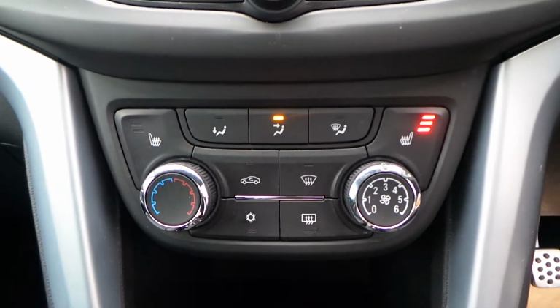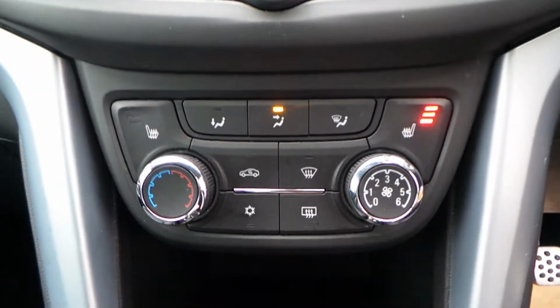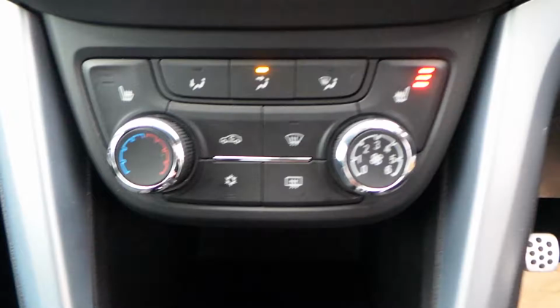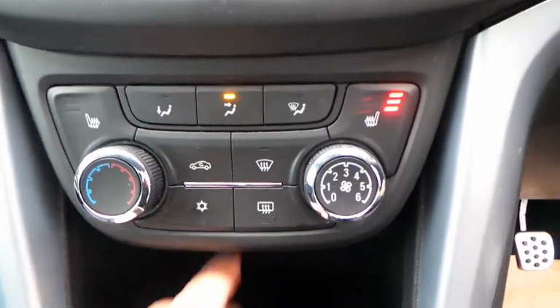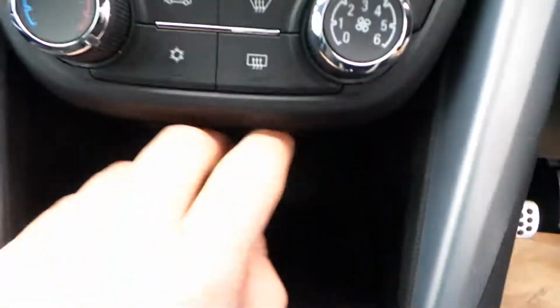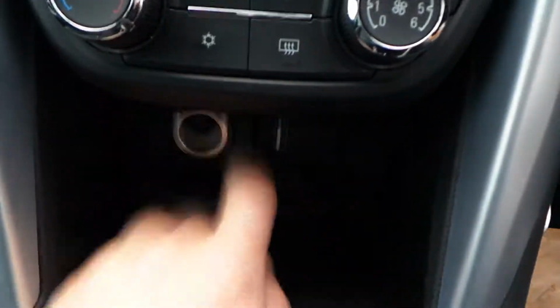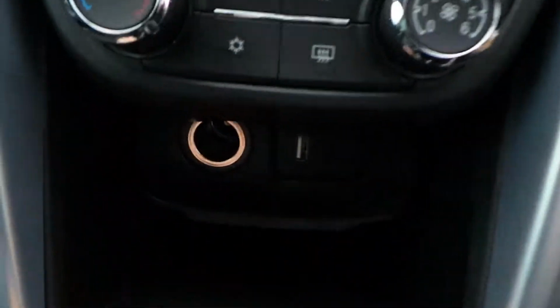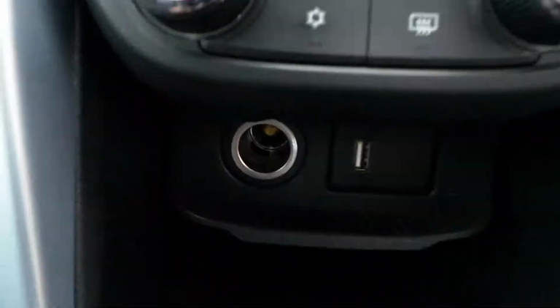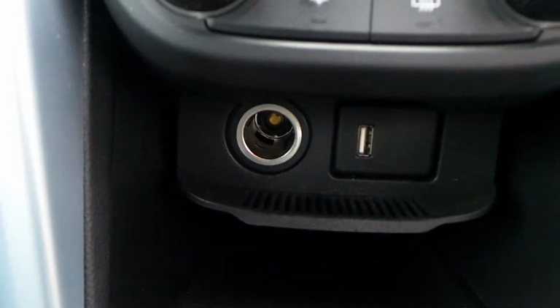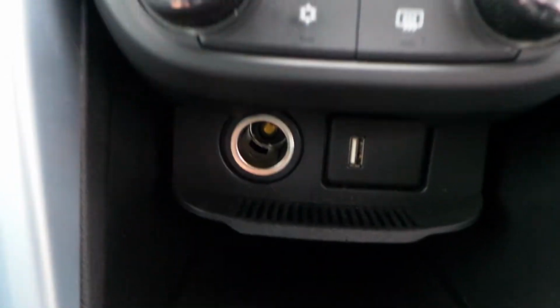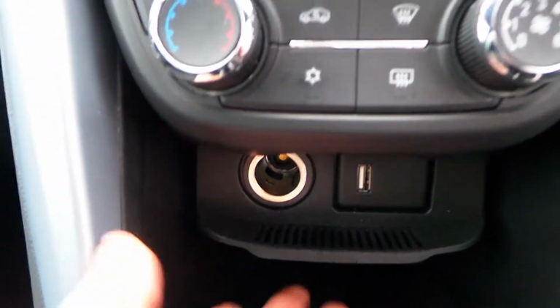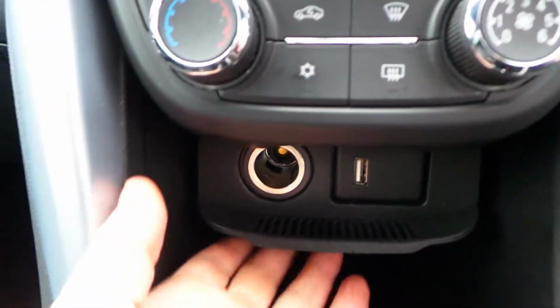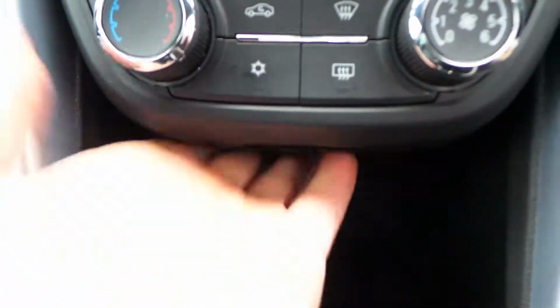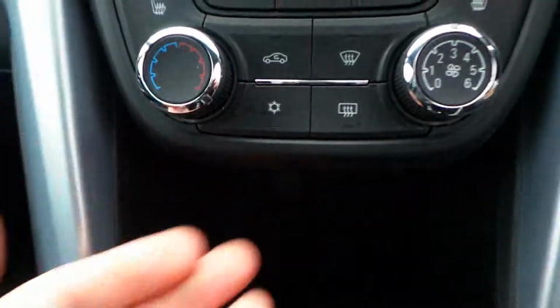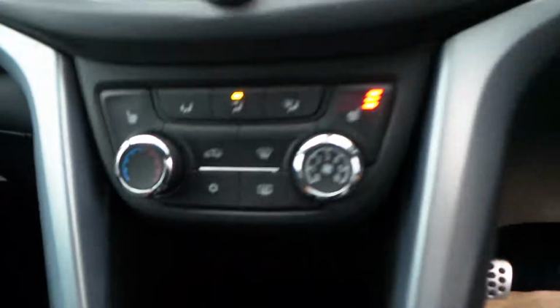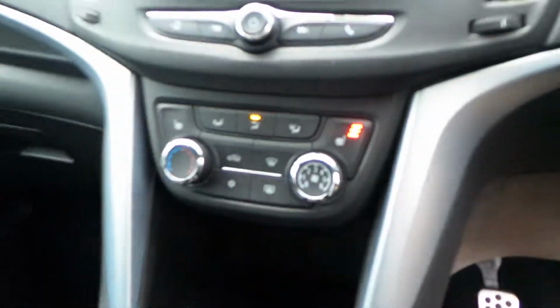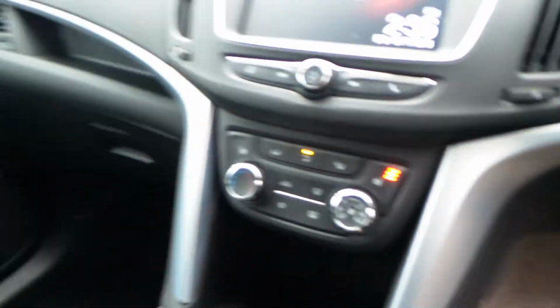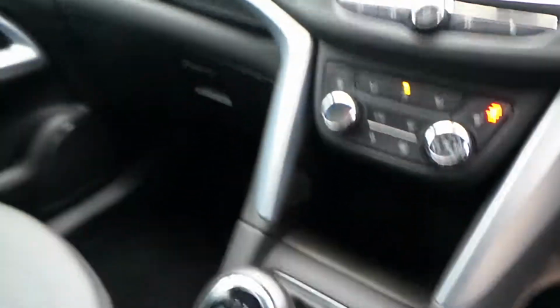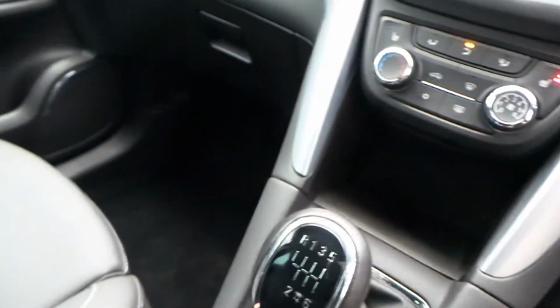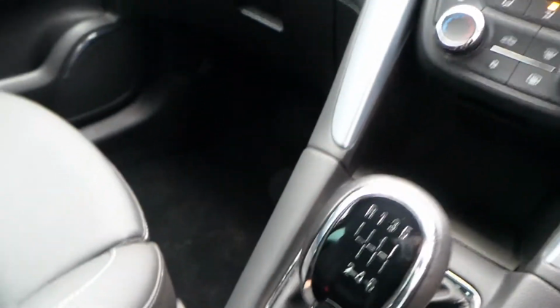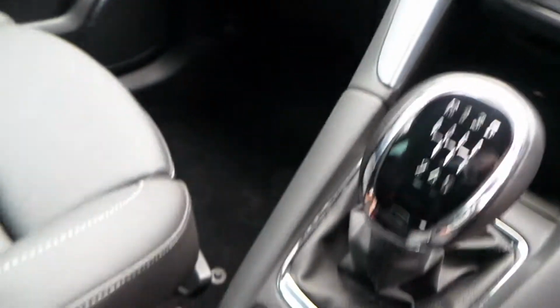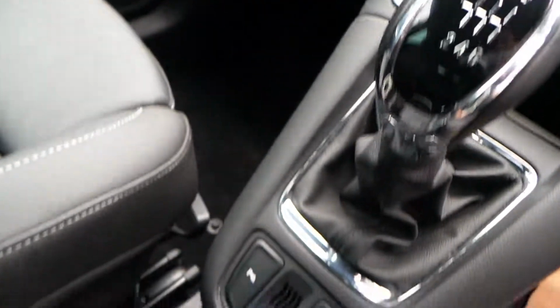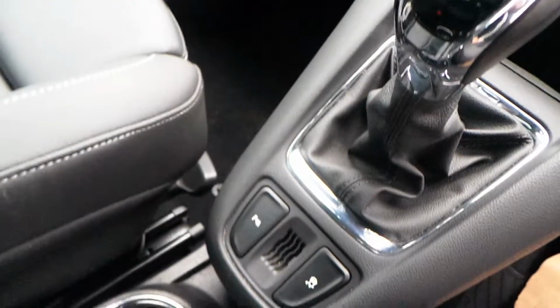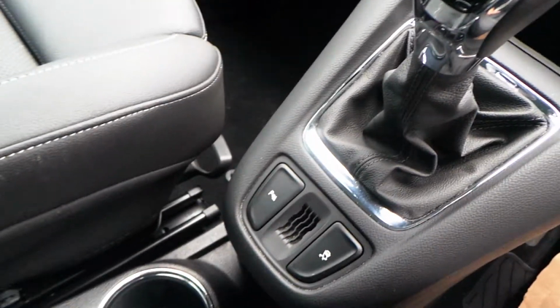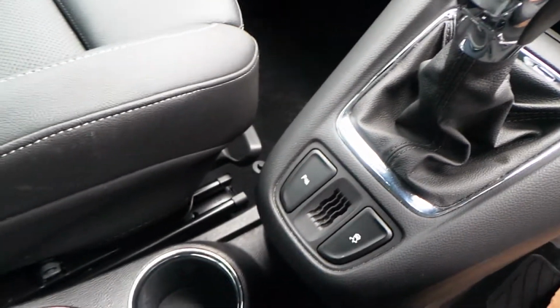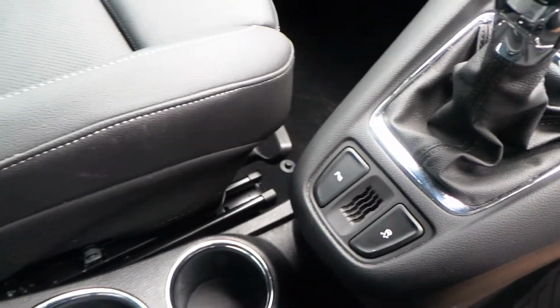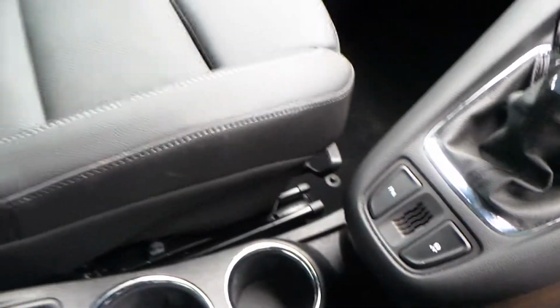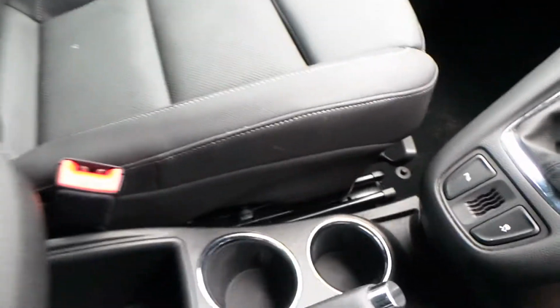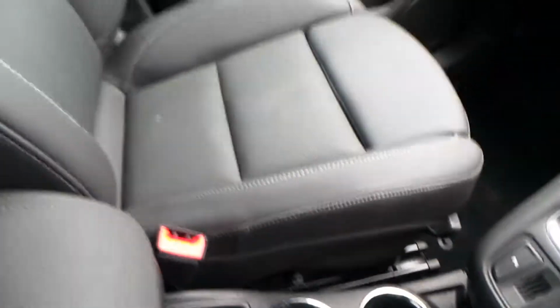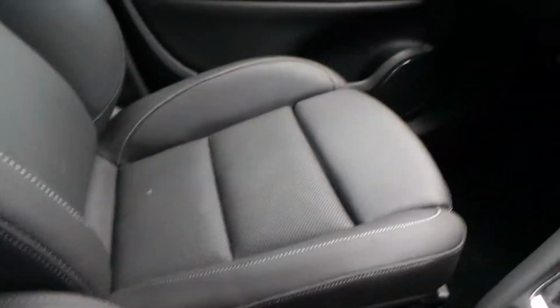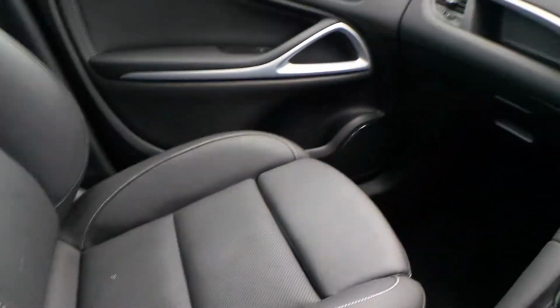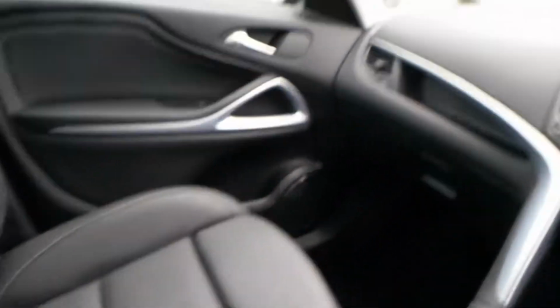There are heated front seats and air conditioning. Down there you've got your USB connection and also a 12 volt cigarette lighter. It's a six speed manual gearbox. There are parking sensors and traction control, plenty of space, and cup holders.